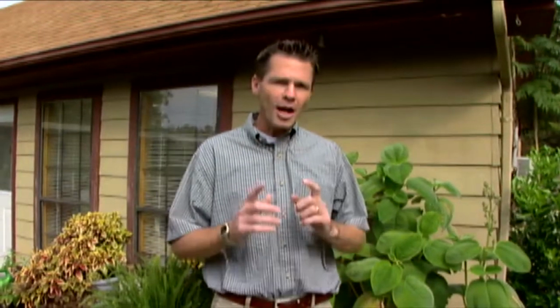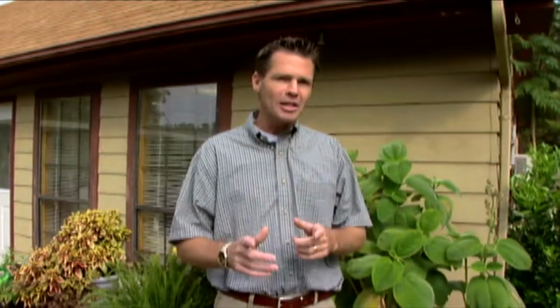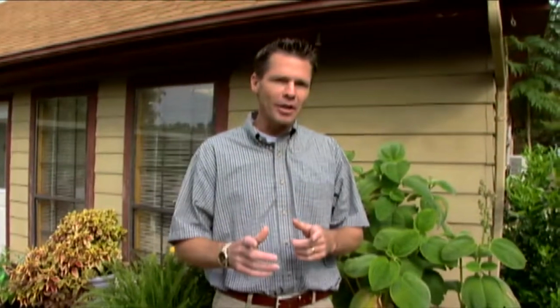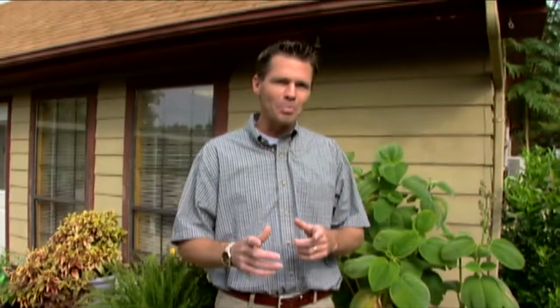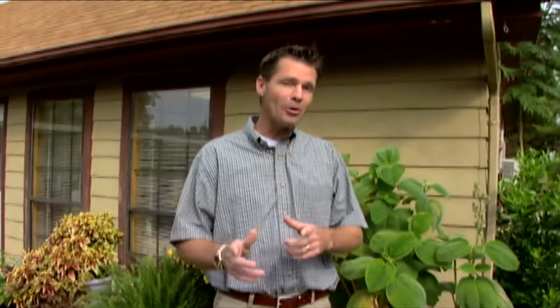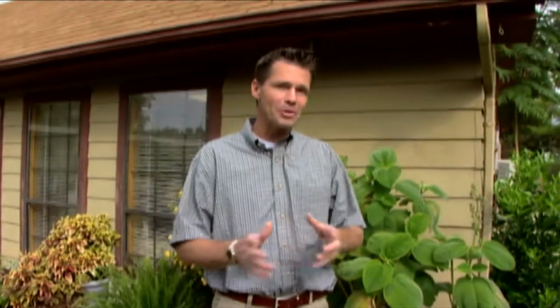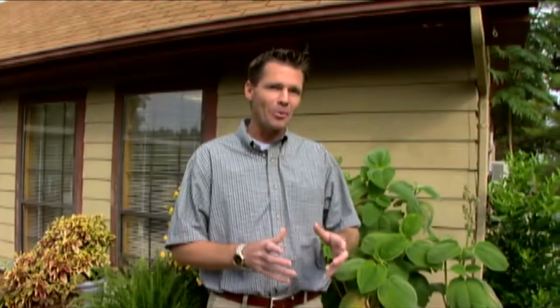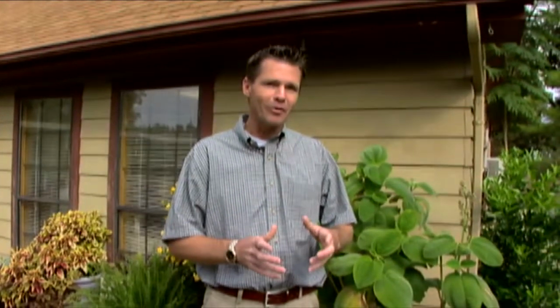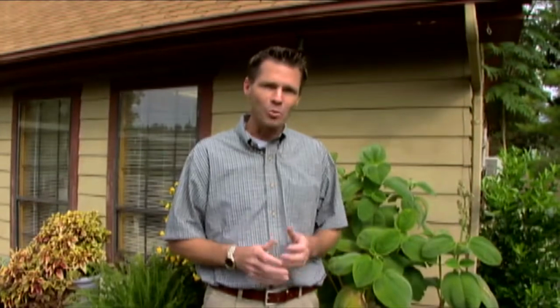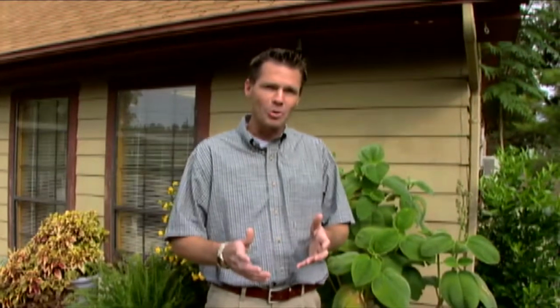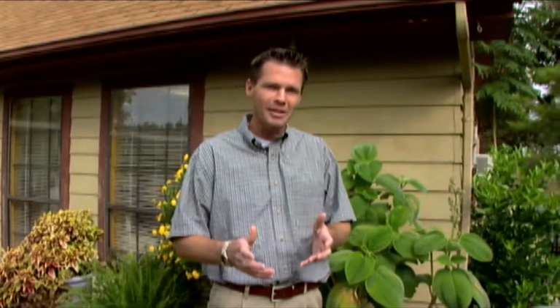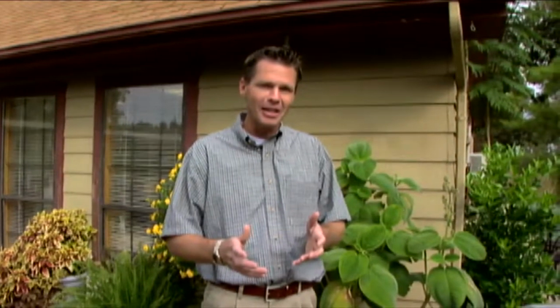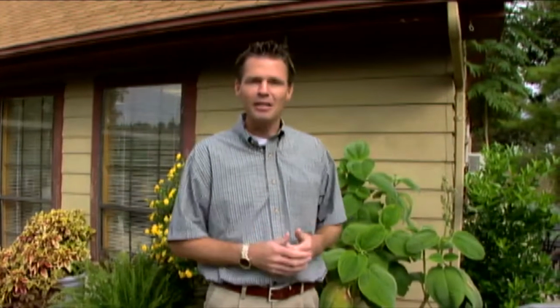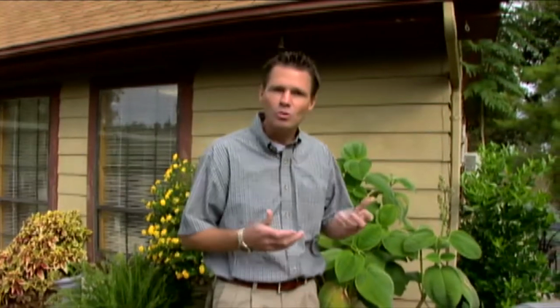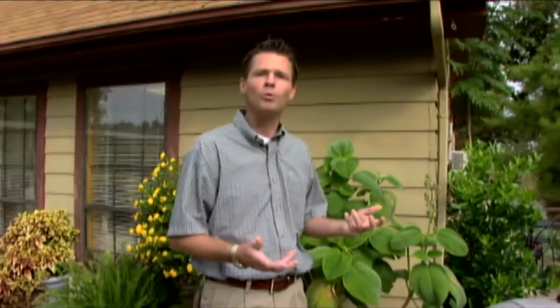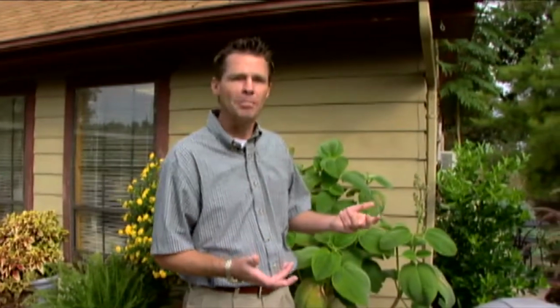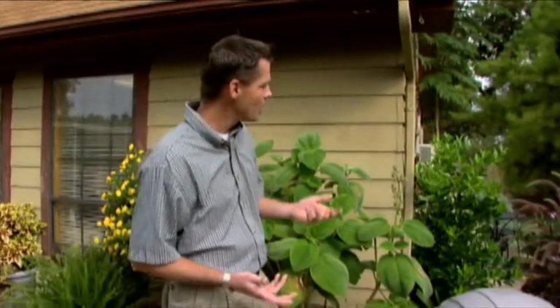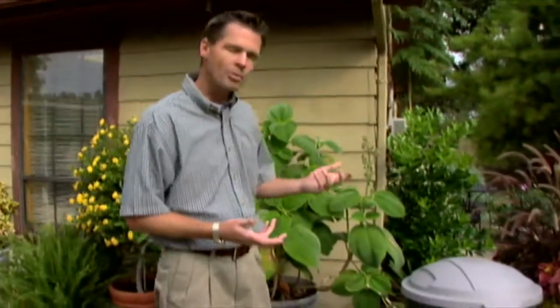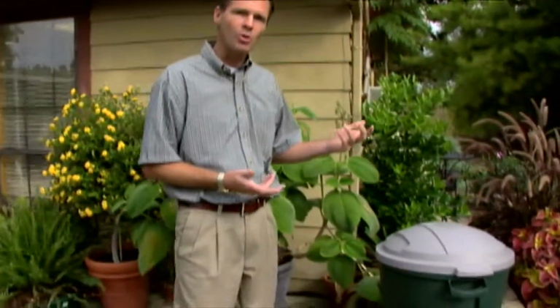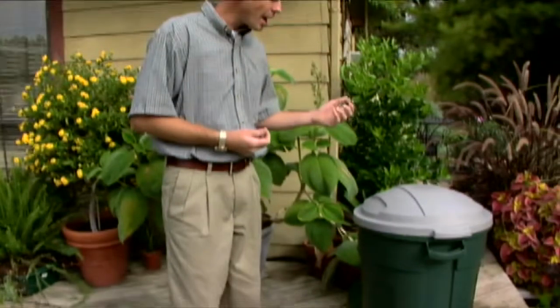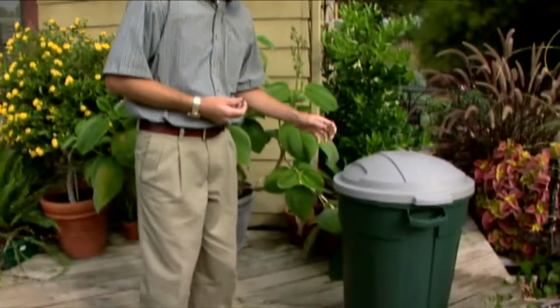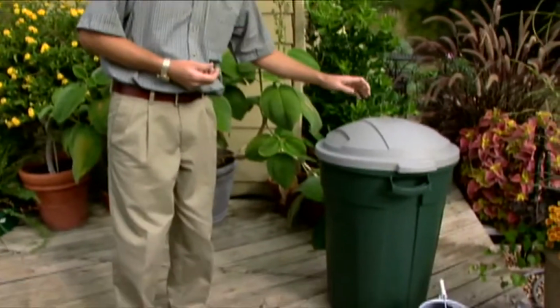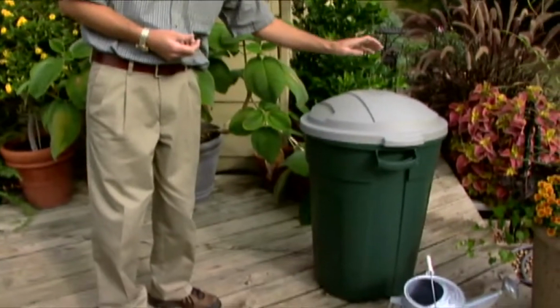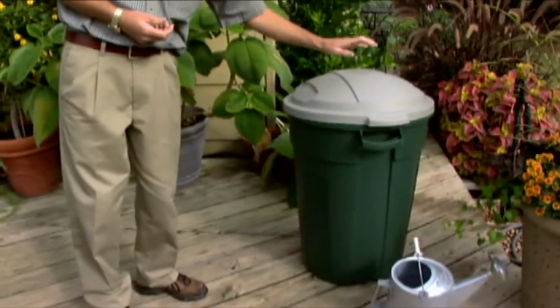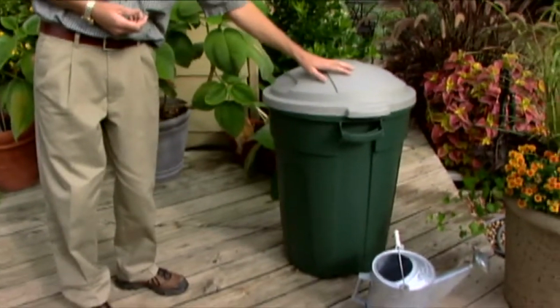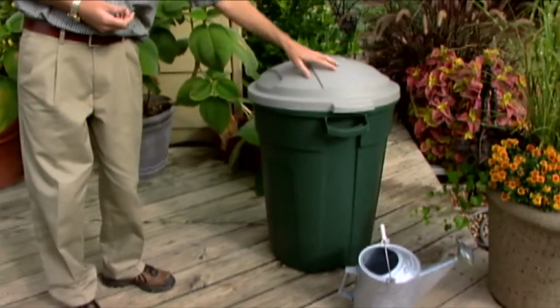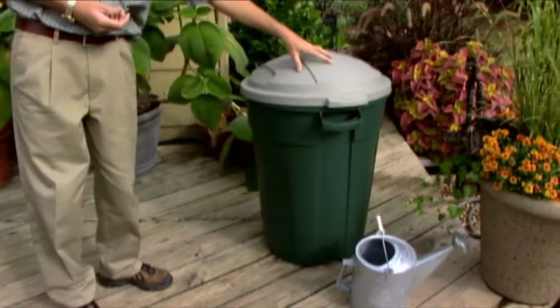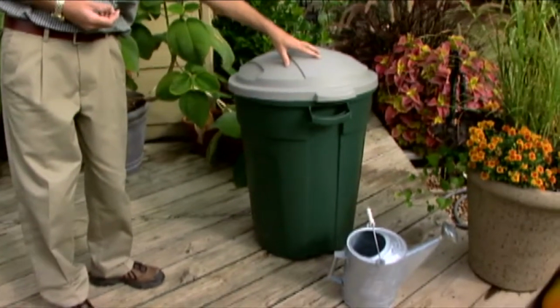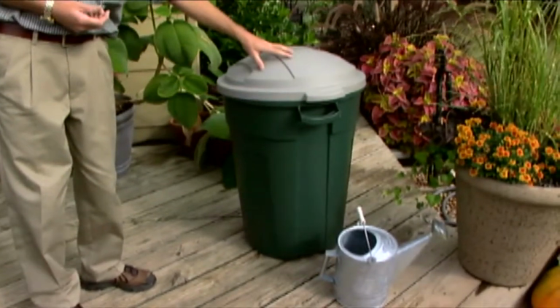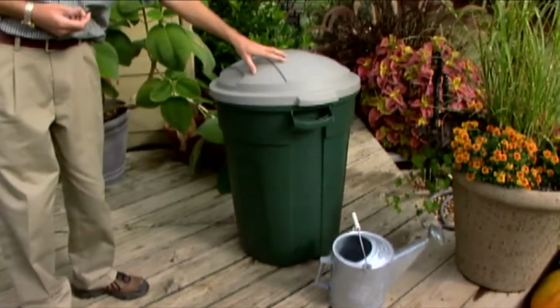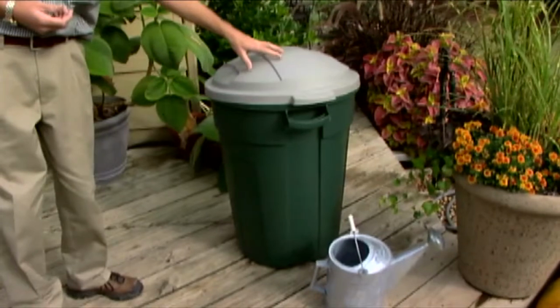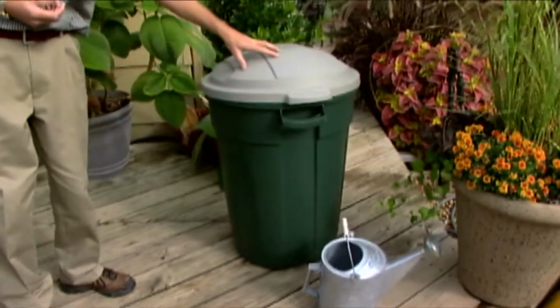There actually is a way to bottle up some of that rainfall, or so to speak, and that is to create a rain barrel. That's what I'm going to show you how to do today in an inexpensive method with a plastic trash can.